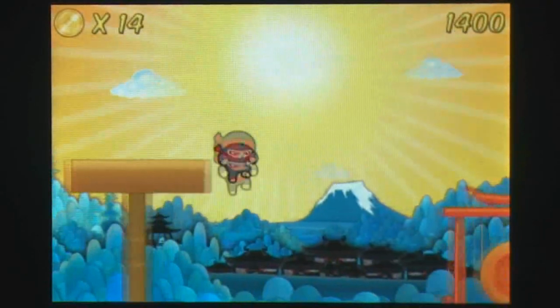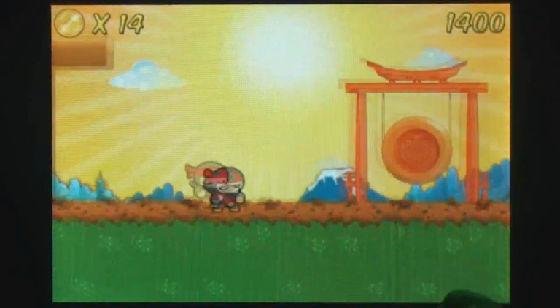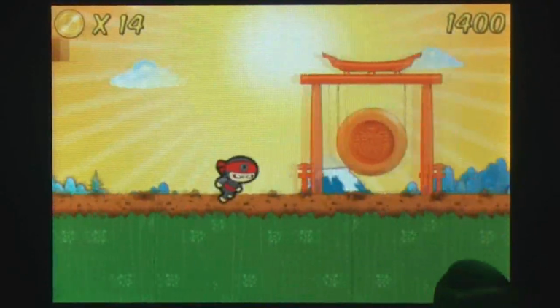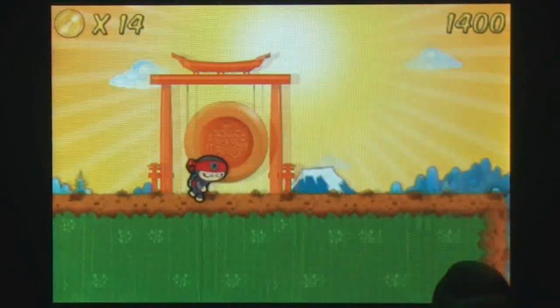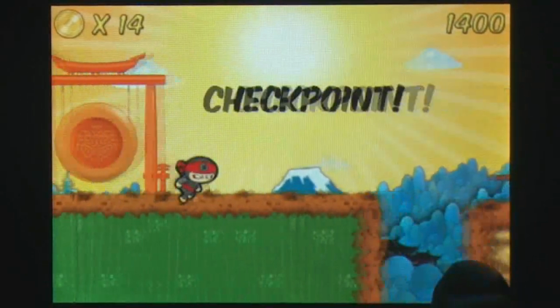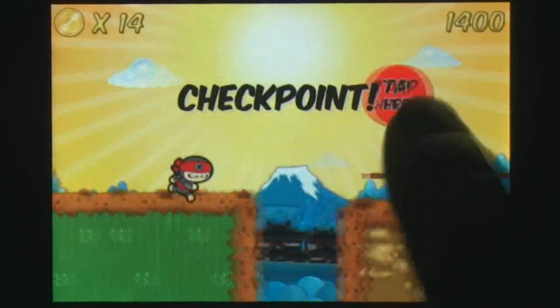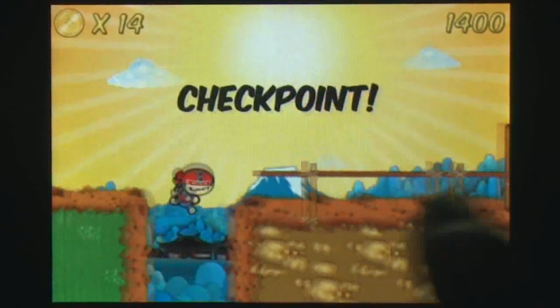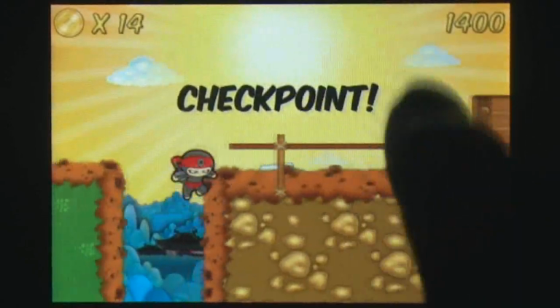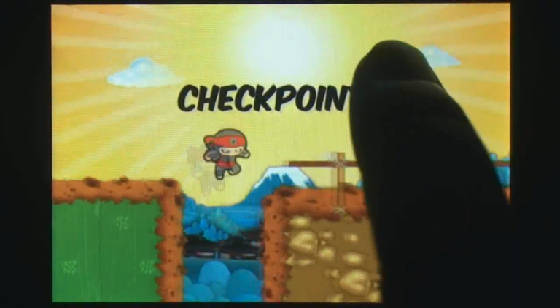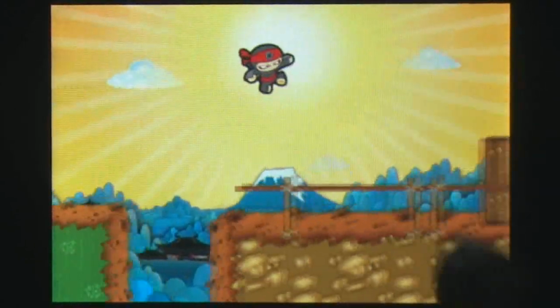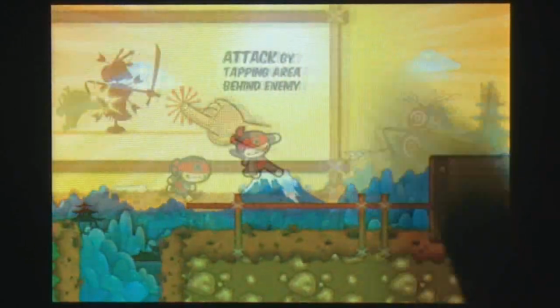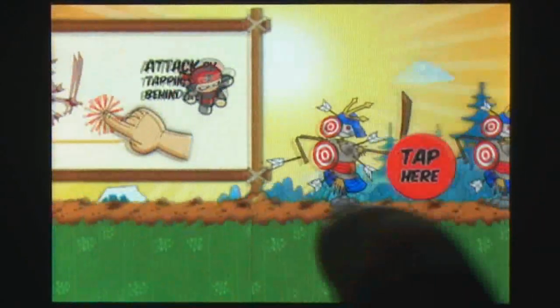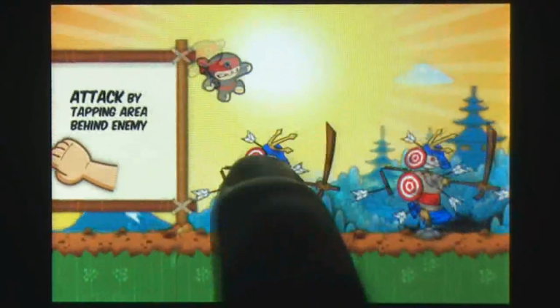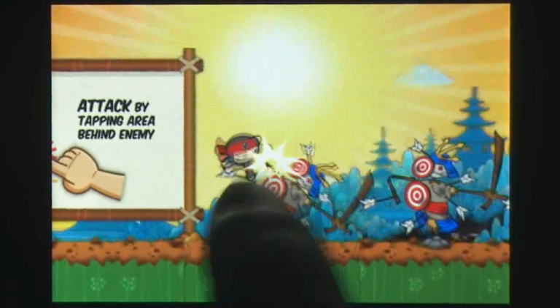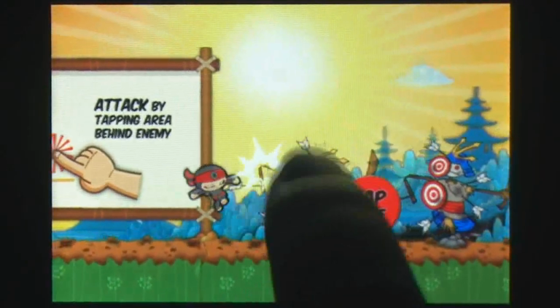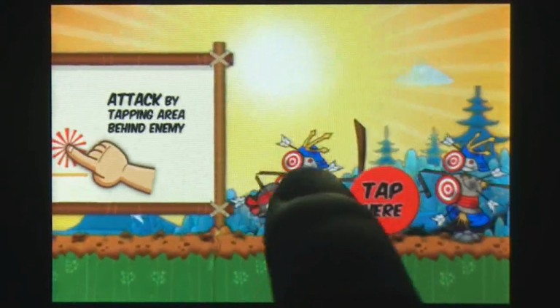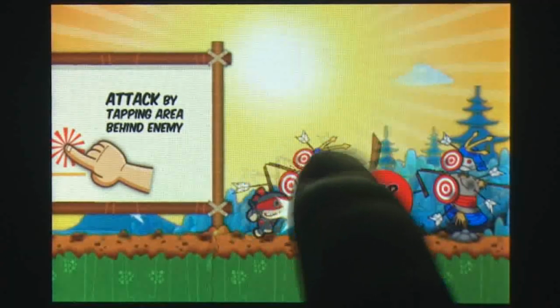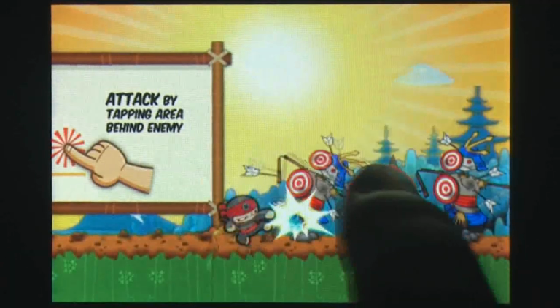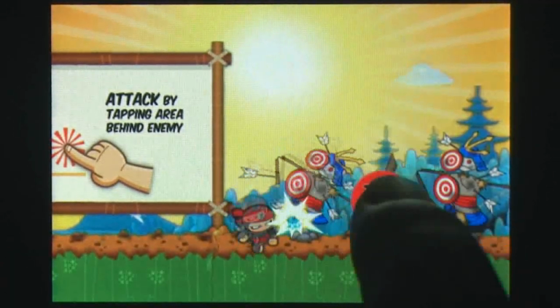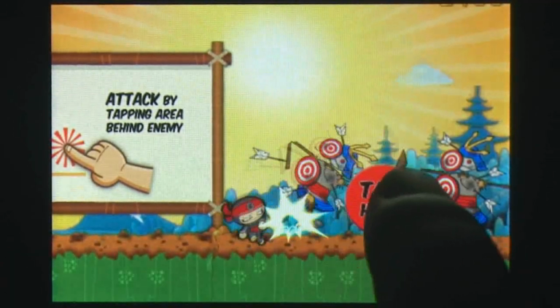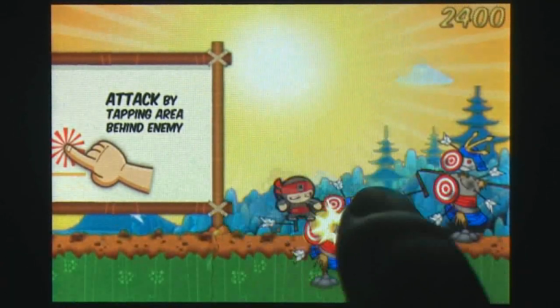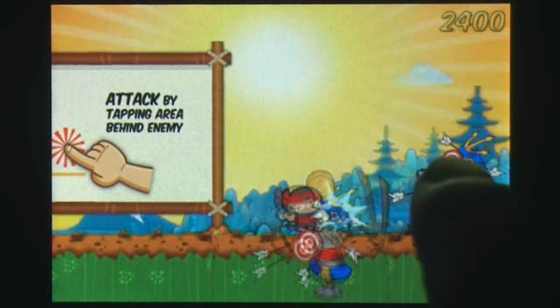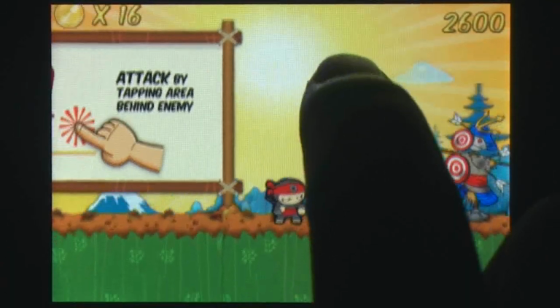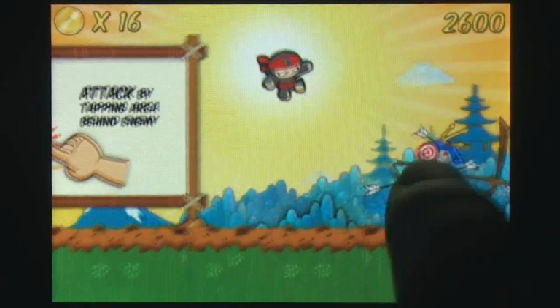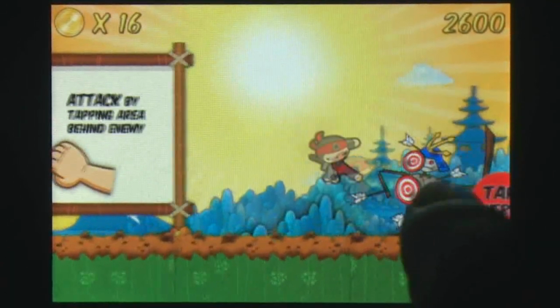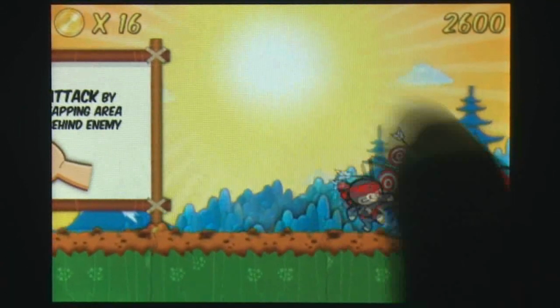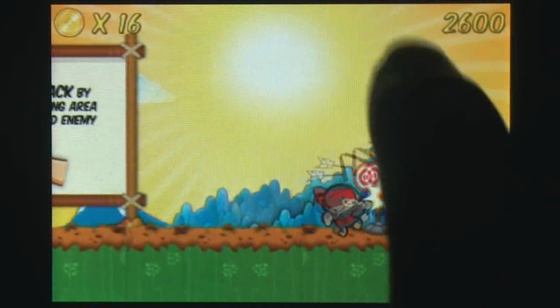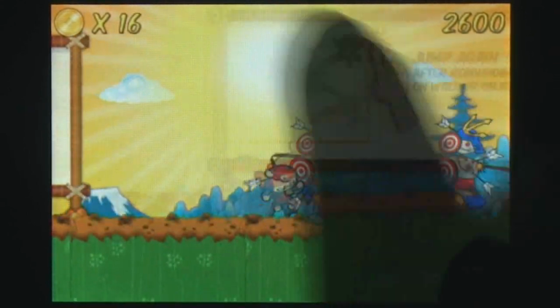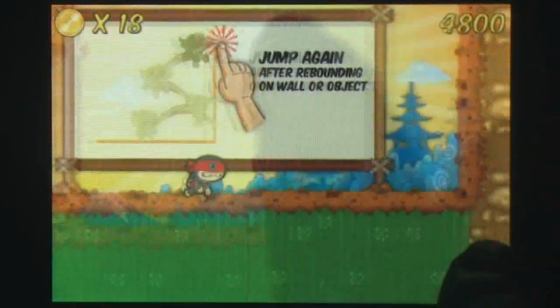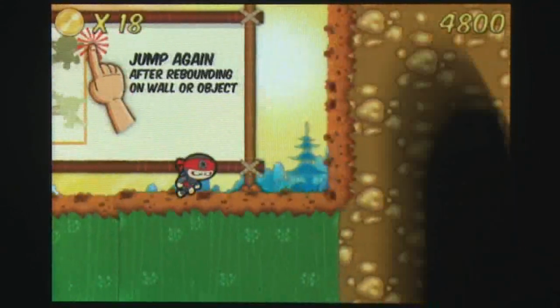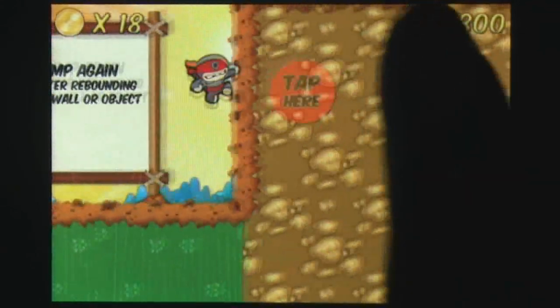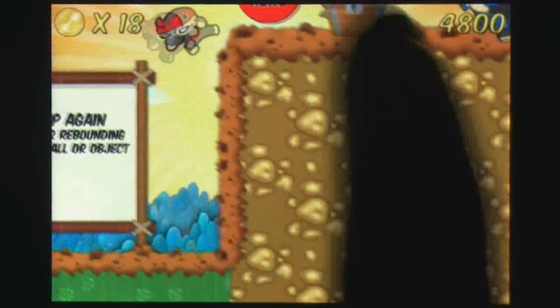The Emperor's daughter has been cursed and it is up to you to find the ingredients needed to save her. Everything in this game is touch-based. Tapping the sides of the screen will move the ninja, tapping the air will make him jump, and tapping on or behind an enemy will attack them.